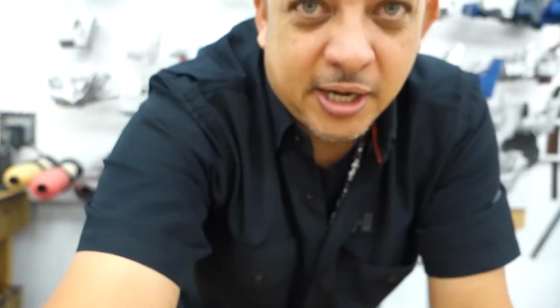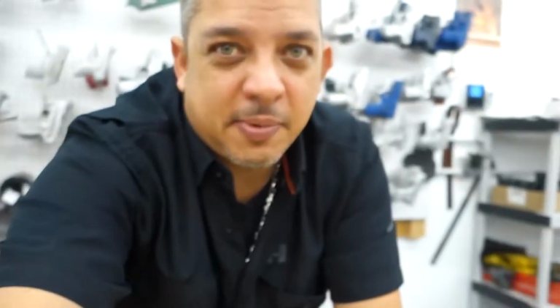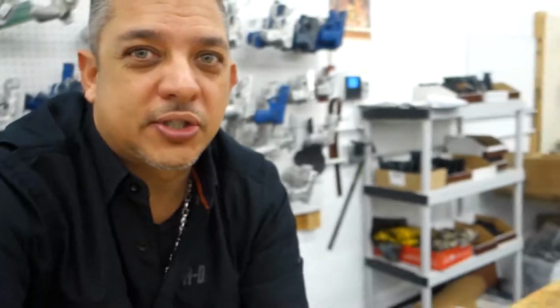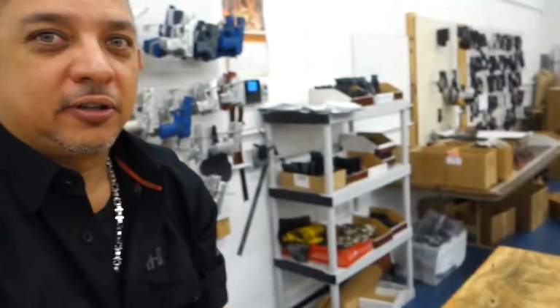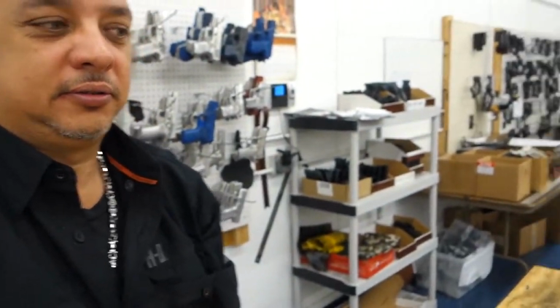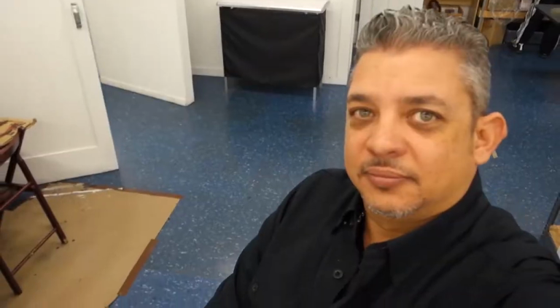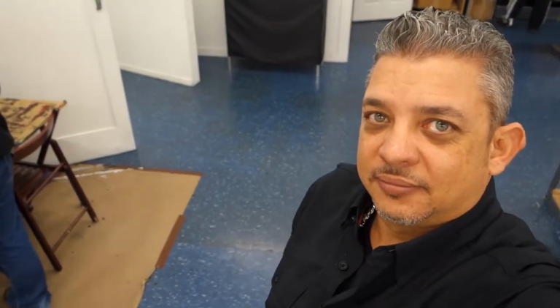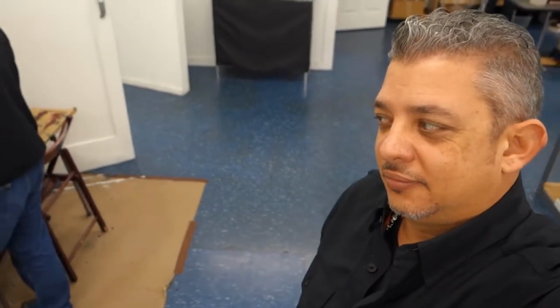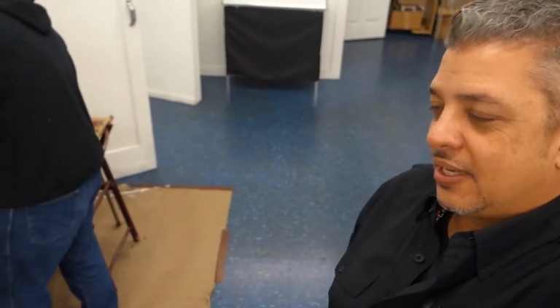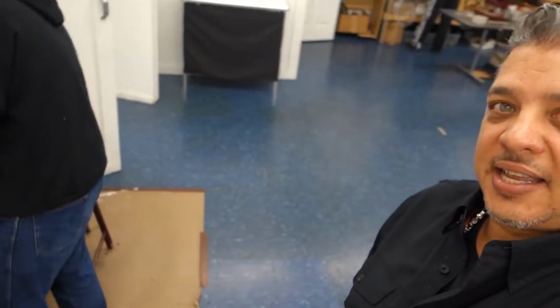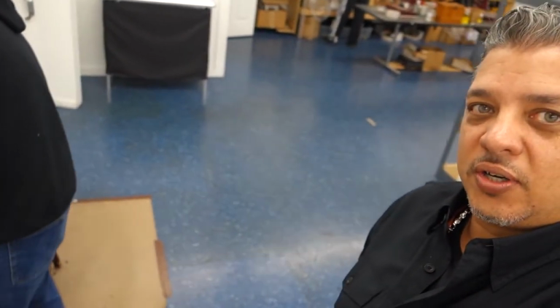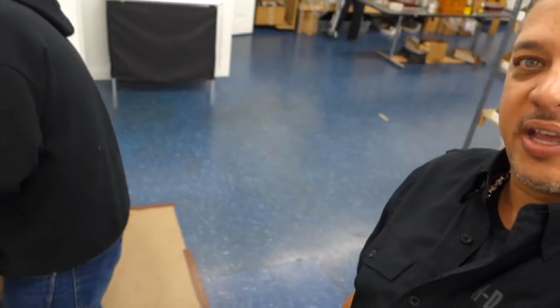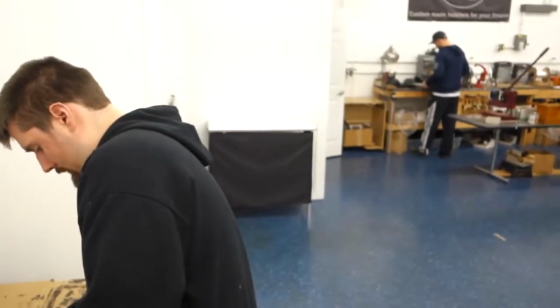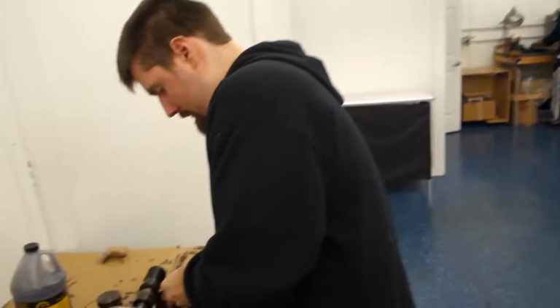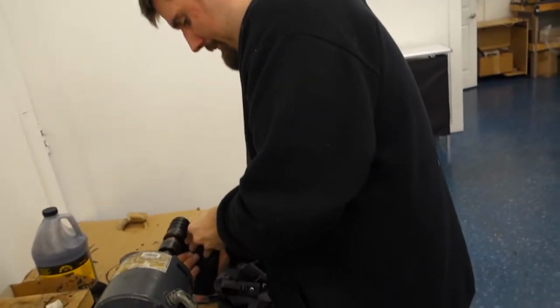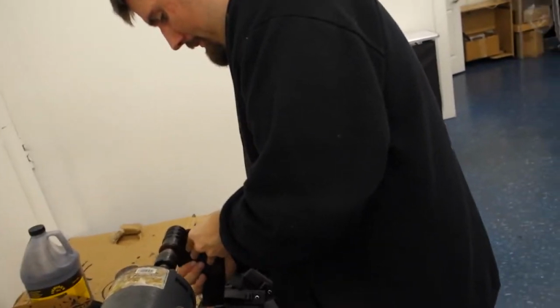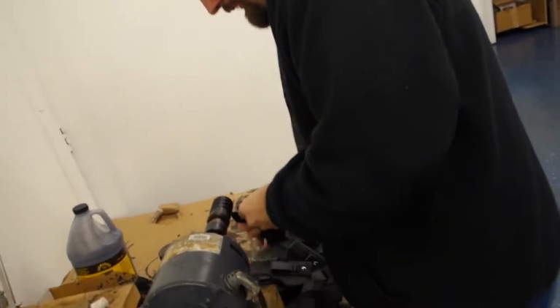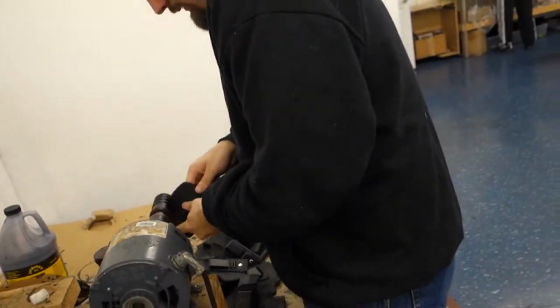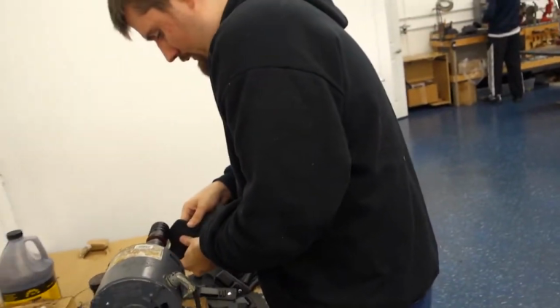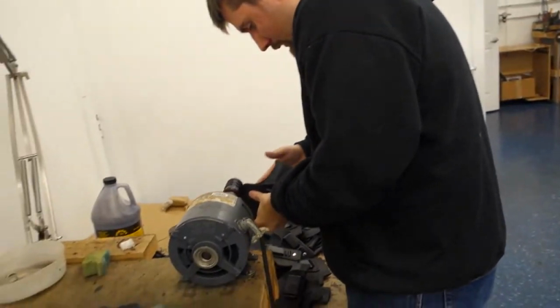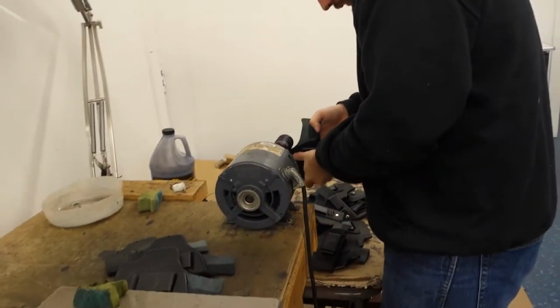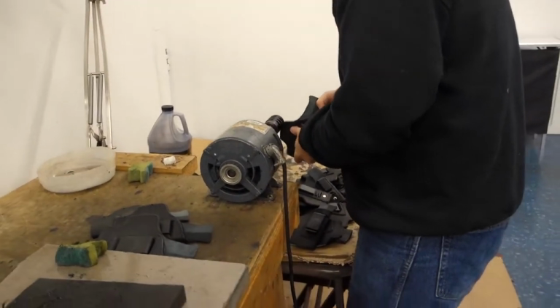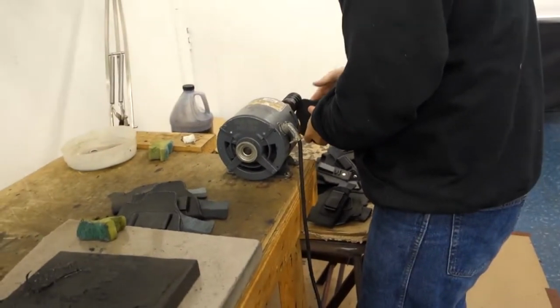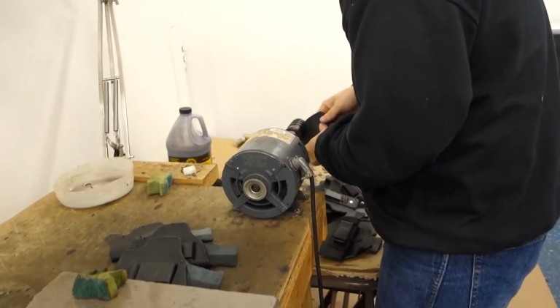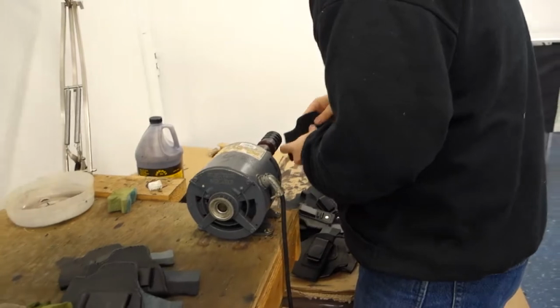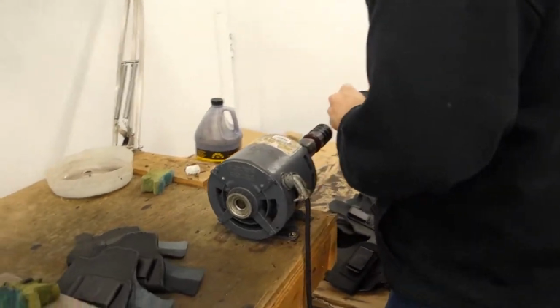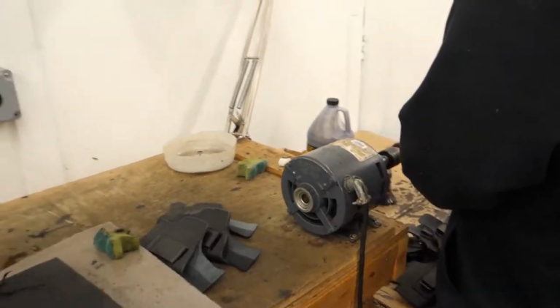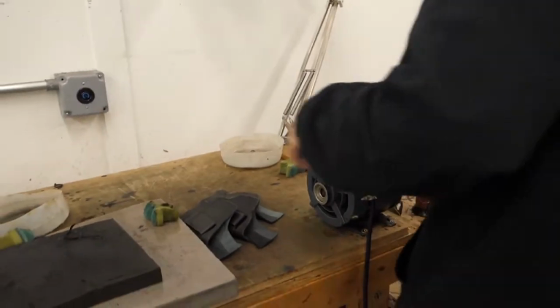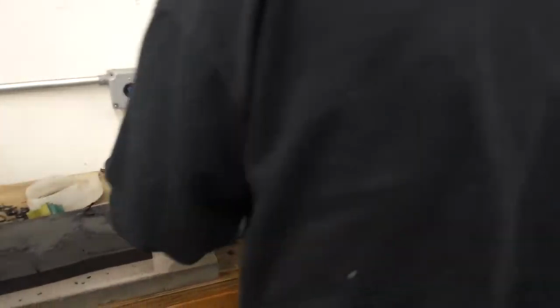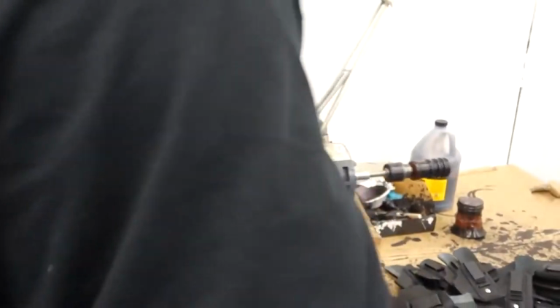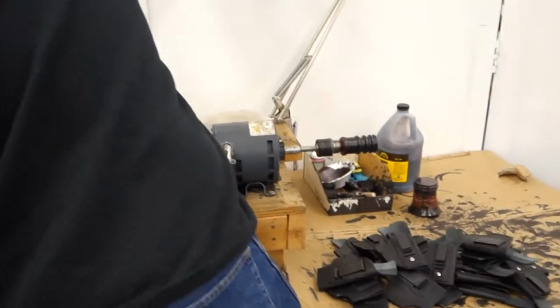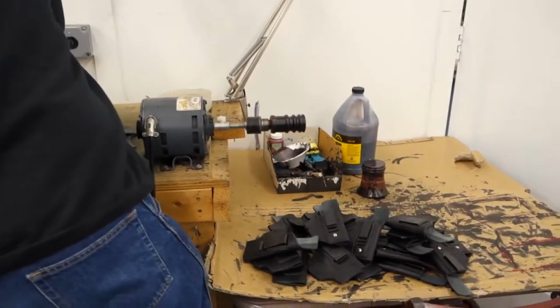Take a look at some other cool stuff here. Dan is actually doing a little bit of edging right here. These guys work their asses off to build a fine product.